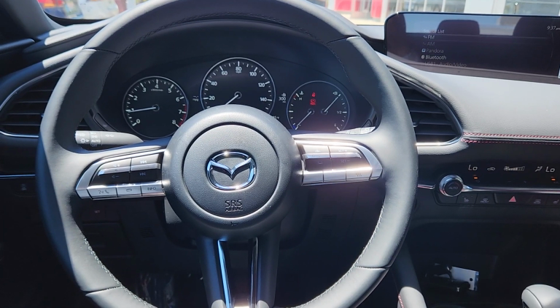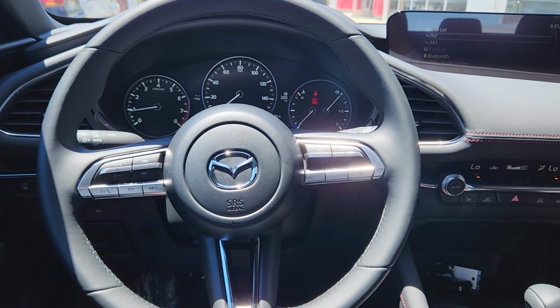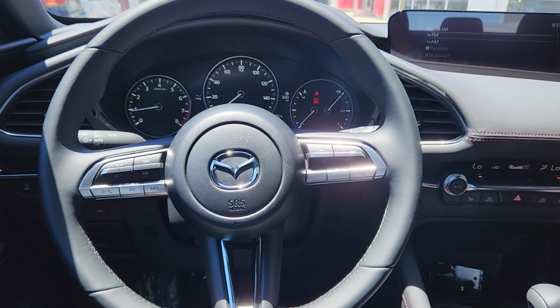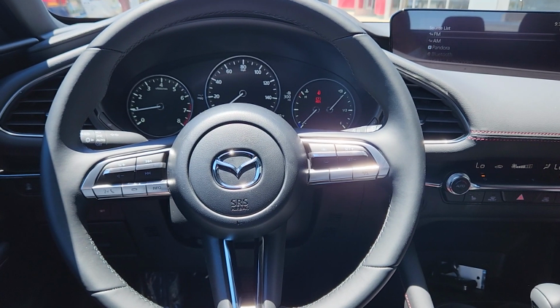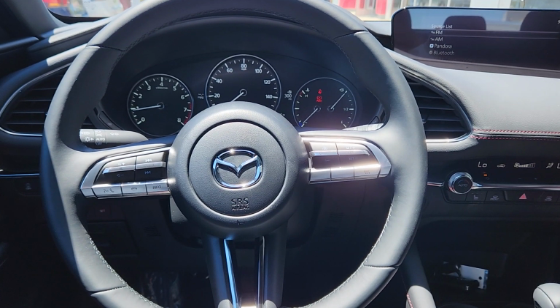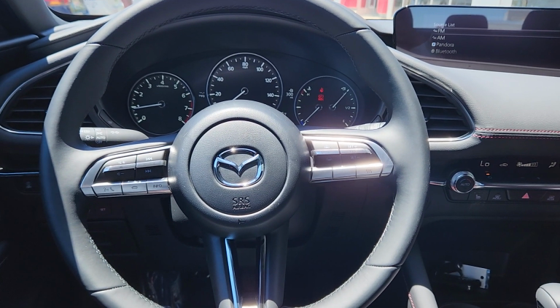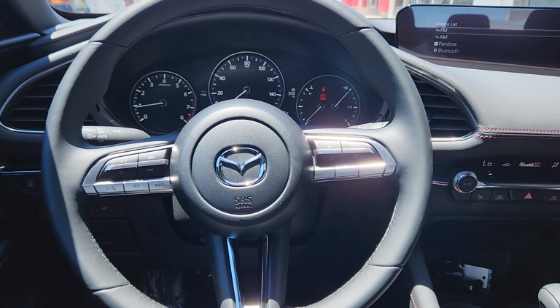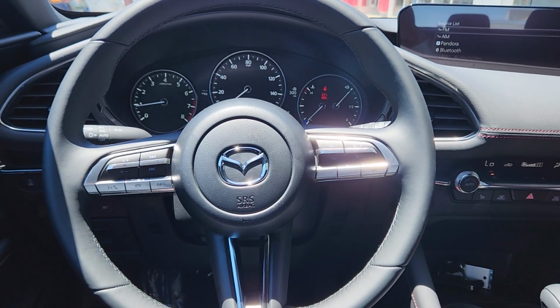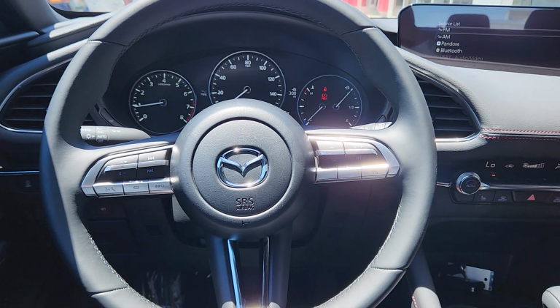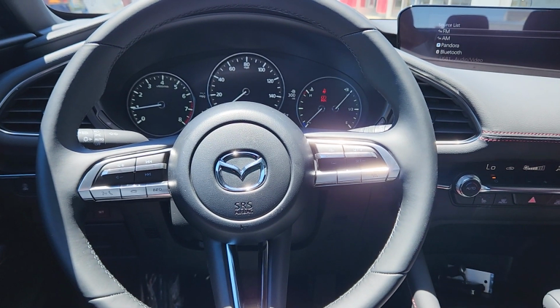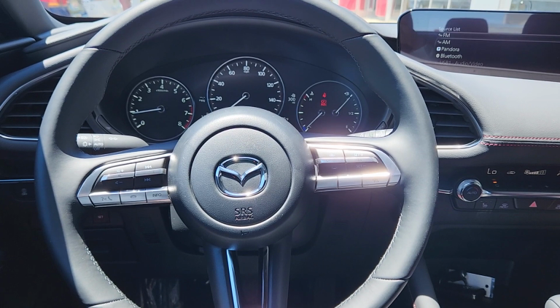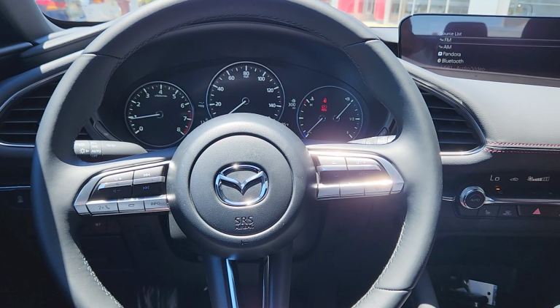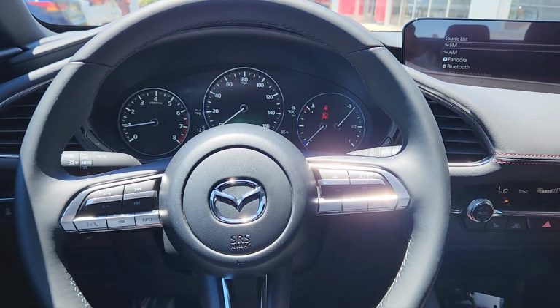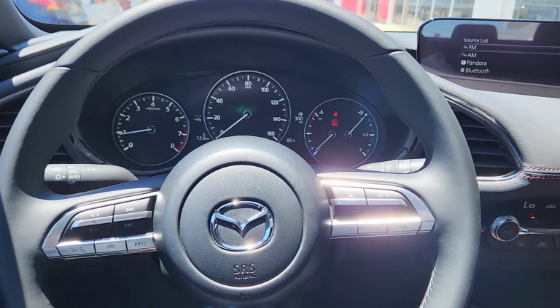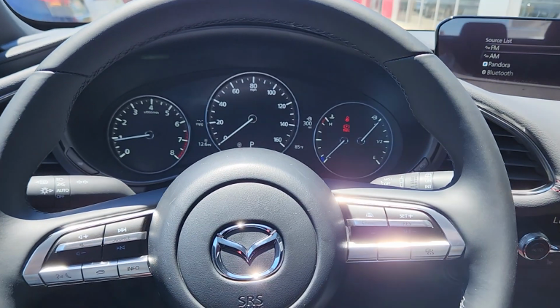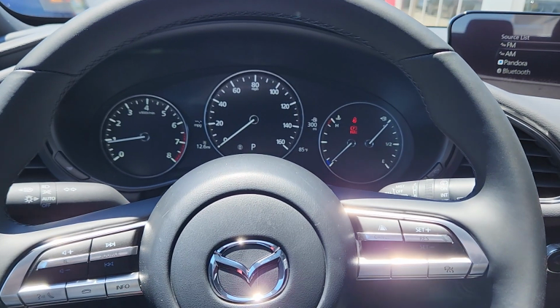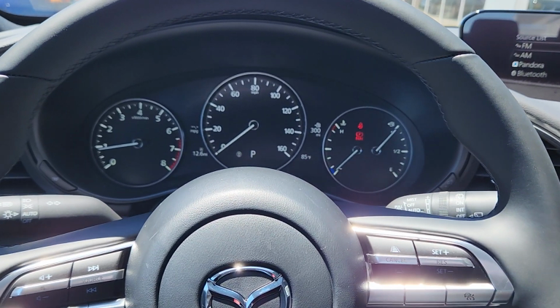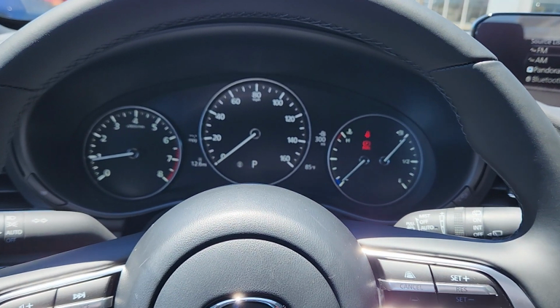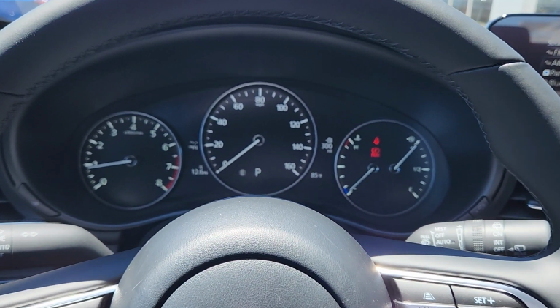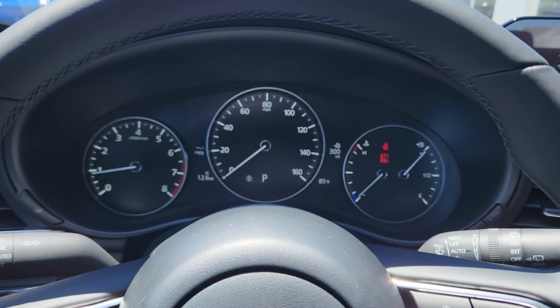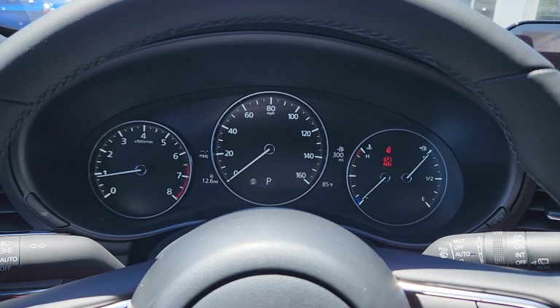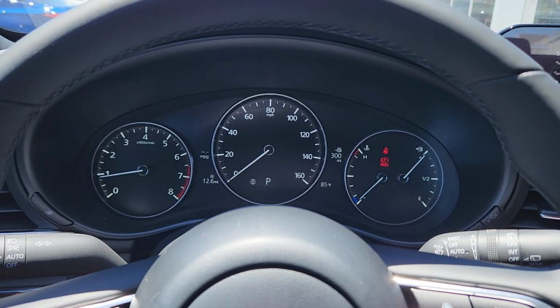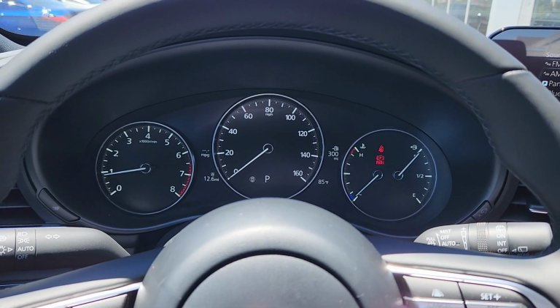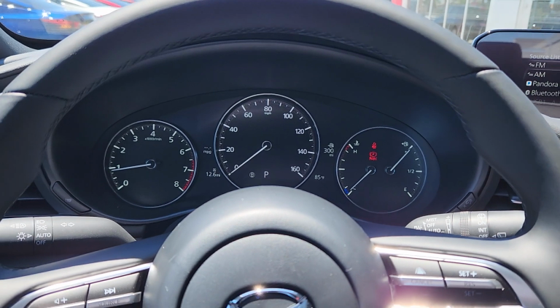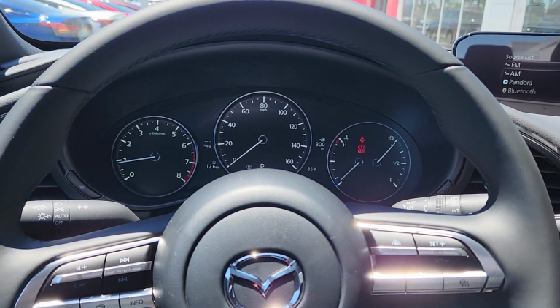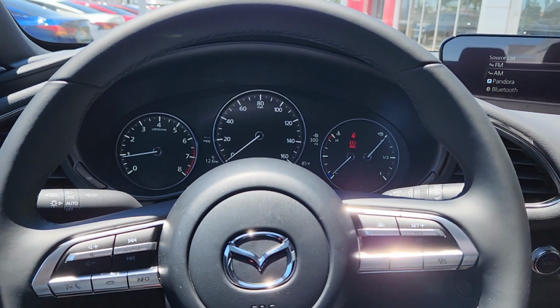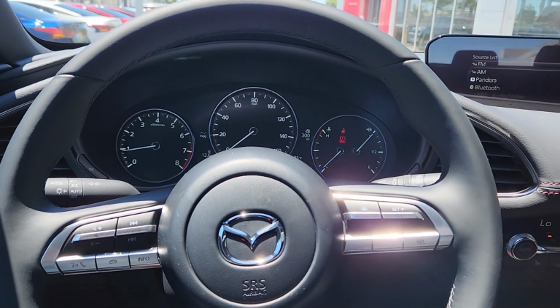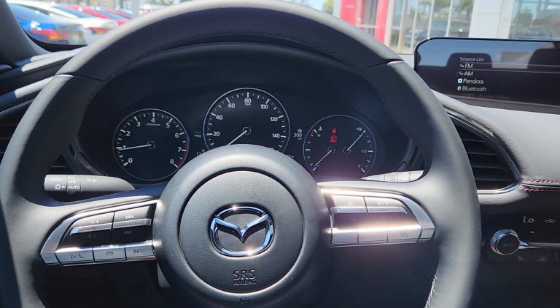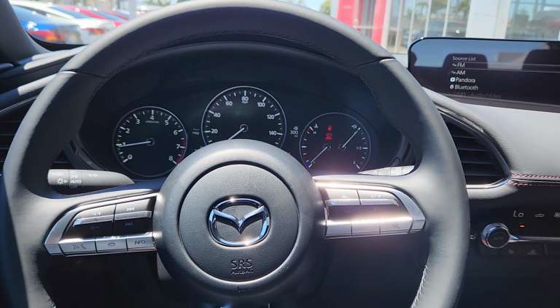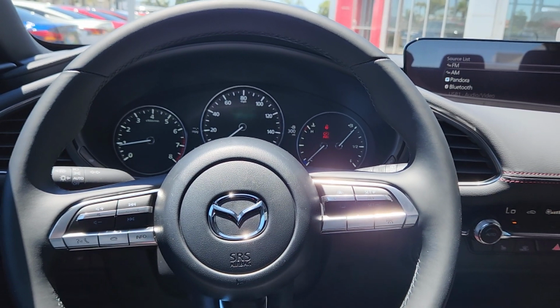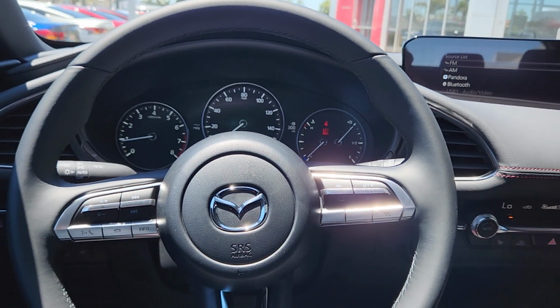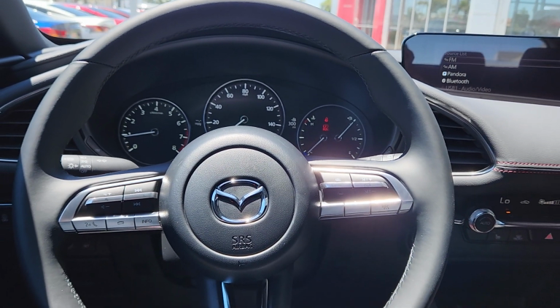Hello everybody and thank you for watching. This video is made specially for Nestor, but of course you're all welcome to watch. It is a 2023 Mazda 3 hatchback.